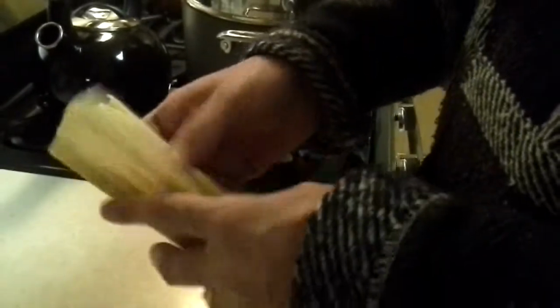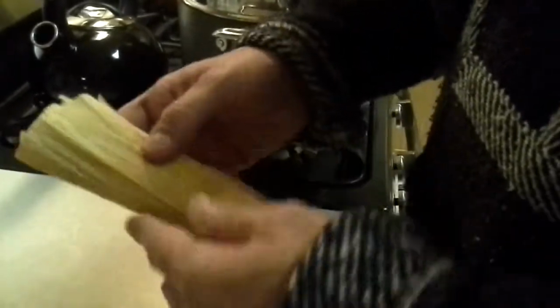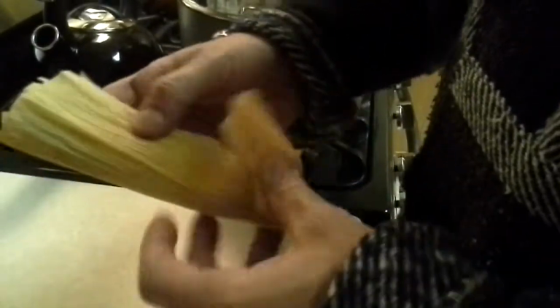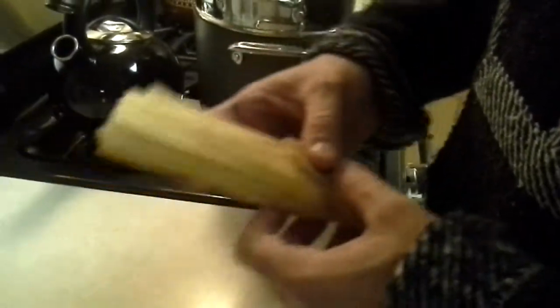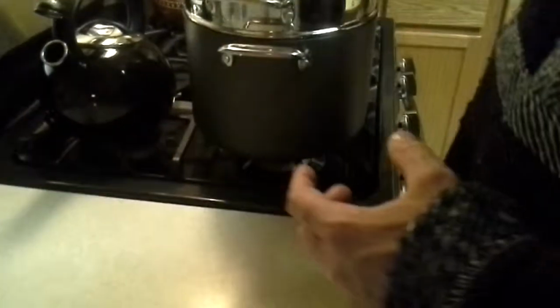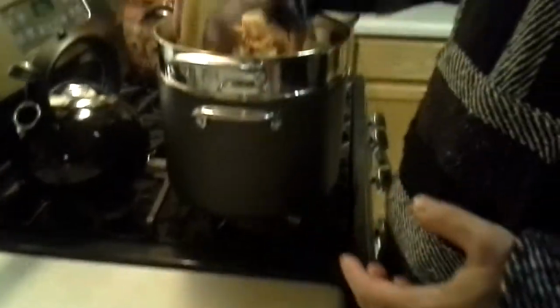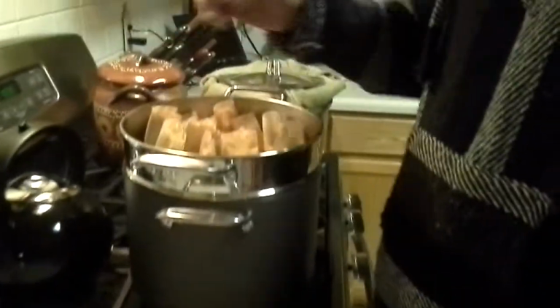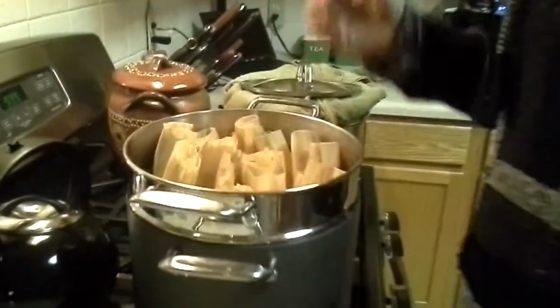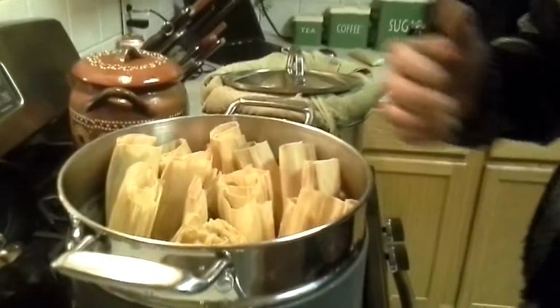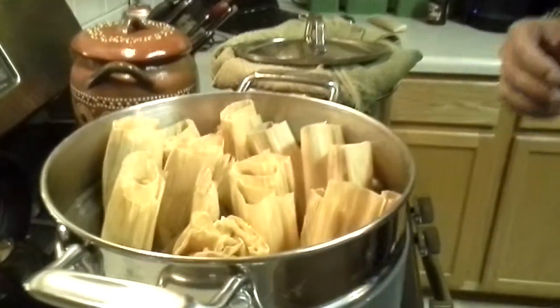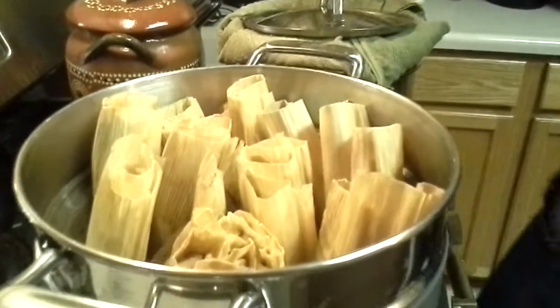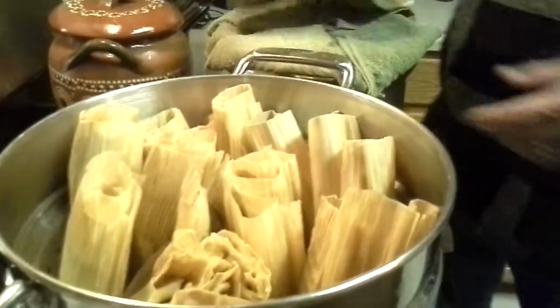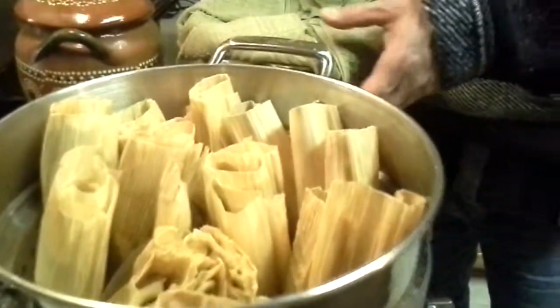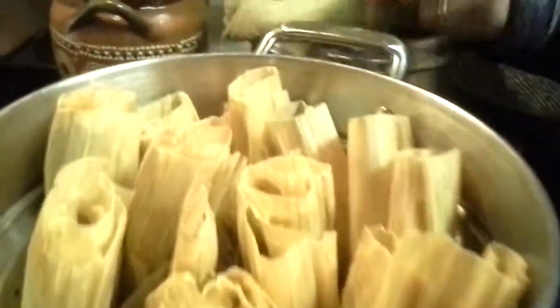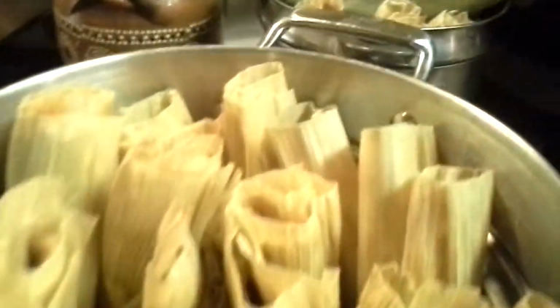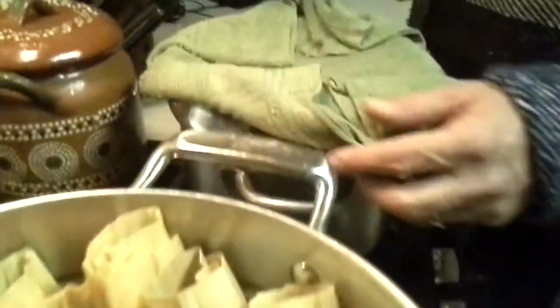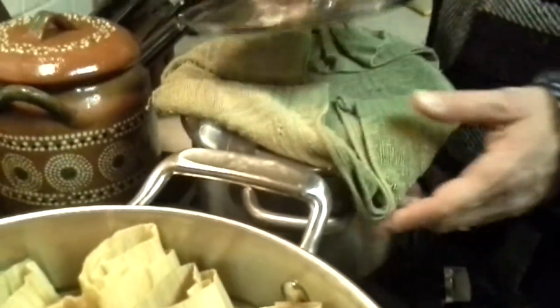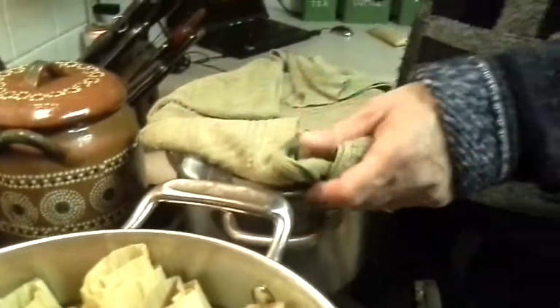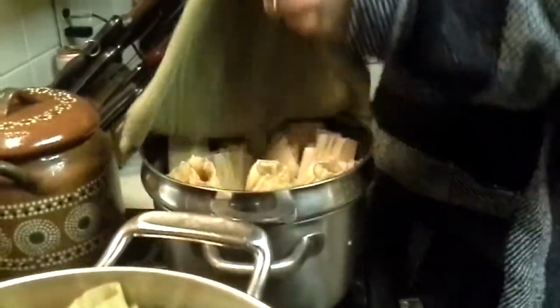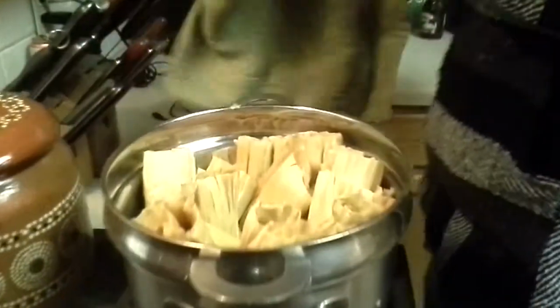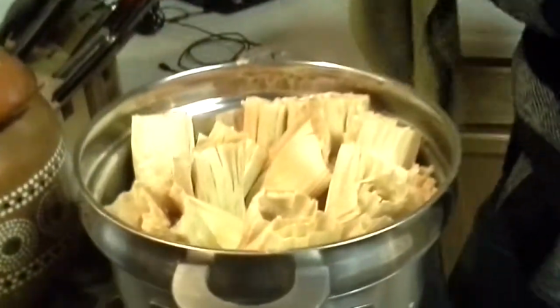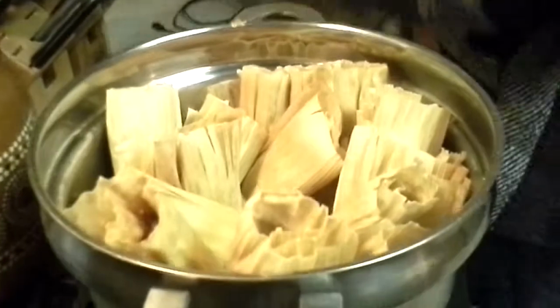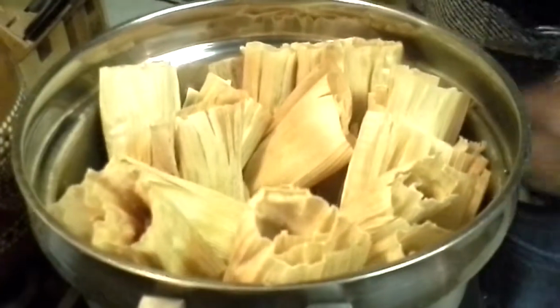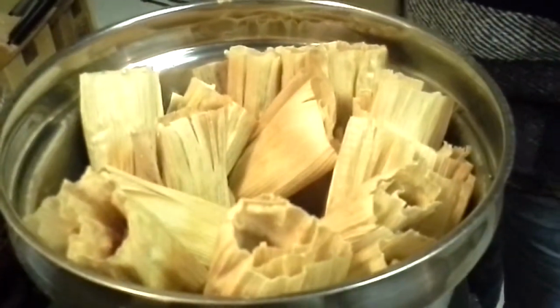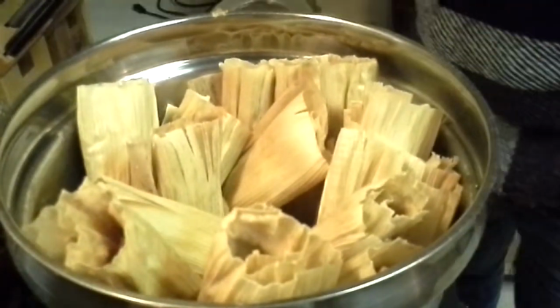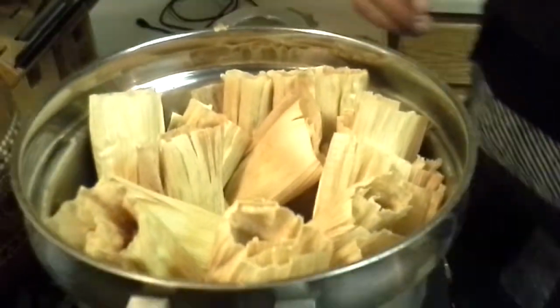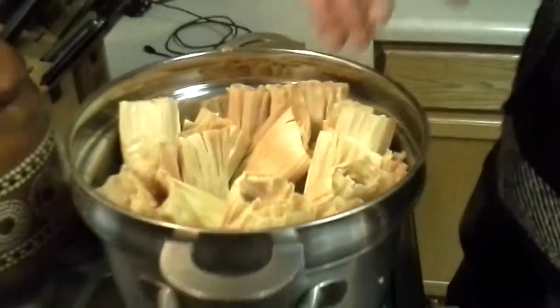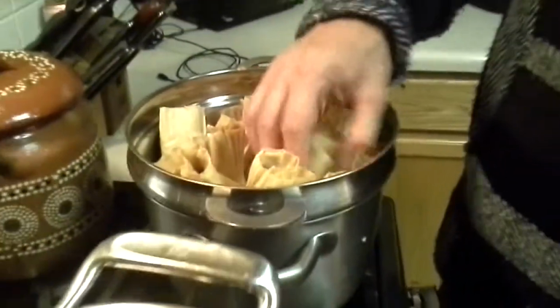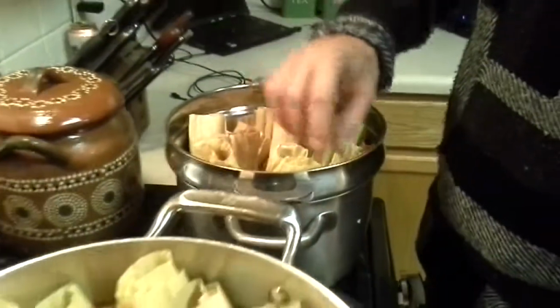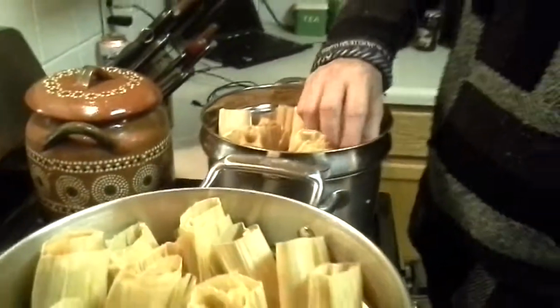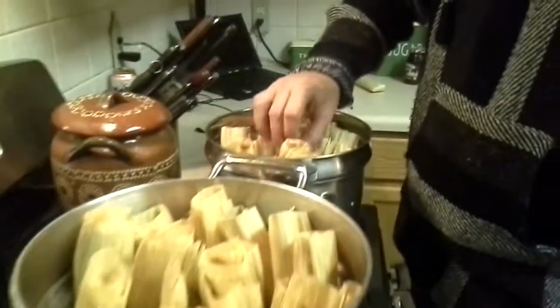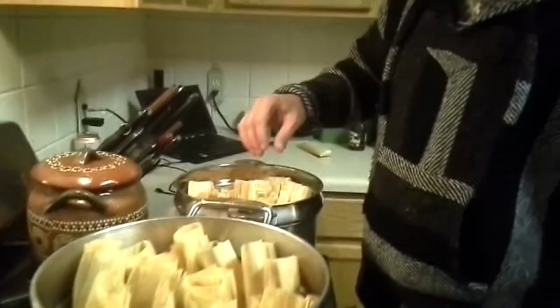I guess you learned — we'll make some more. I think next time we're going to make some chicken ones. Also, next time our masa isn't going to be so moist. We're going to make it a little bit more dry and let the steam put the moisture into them.